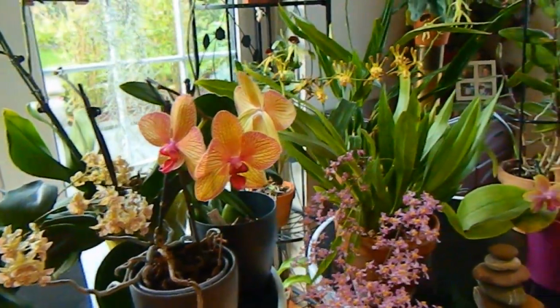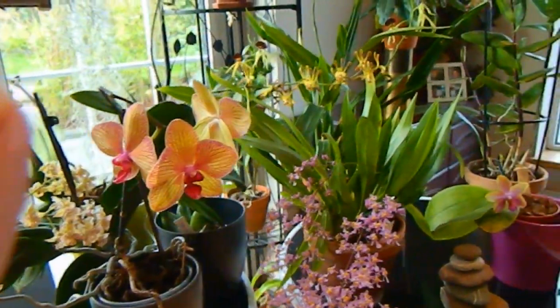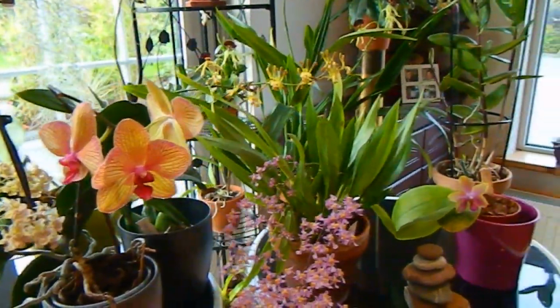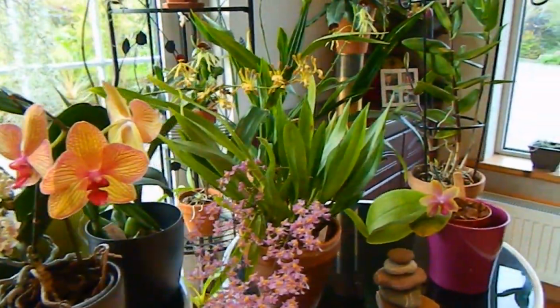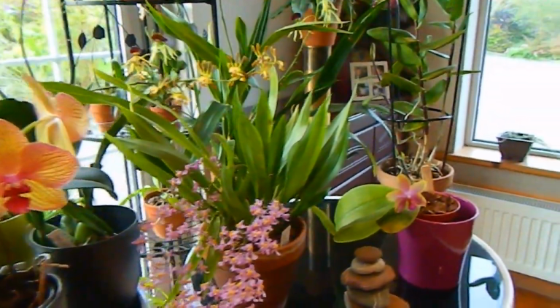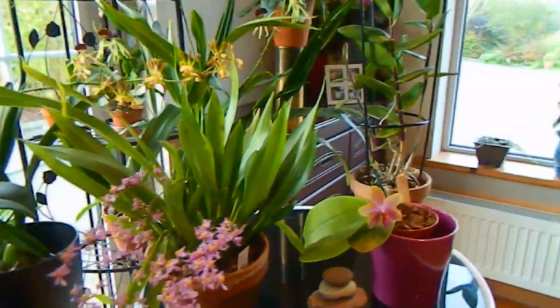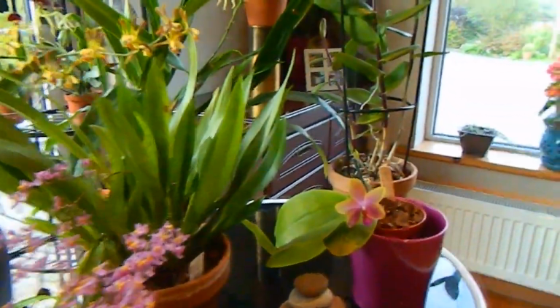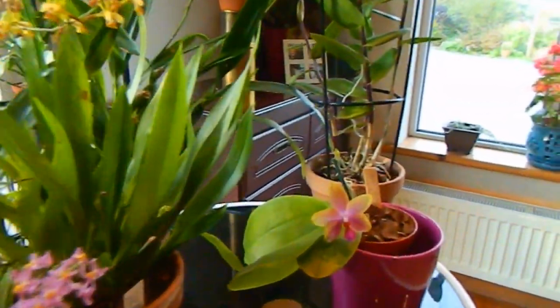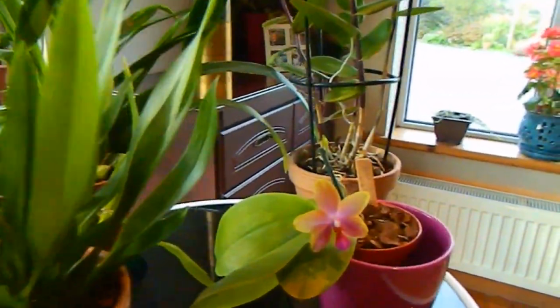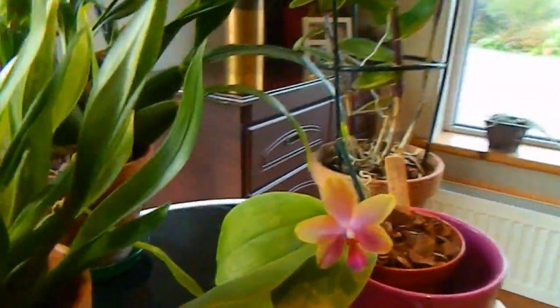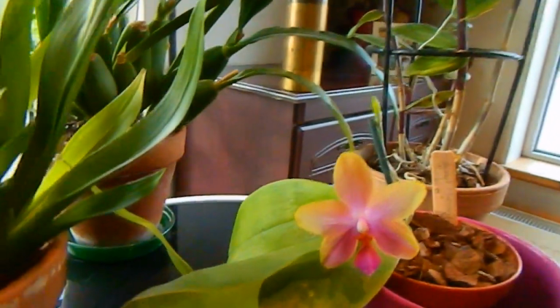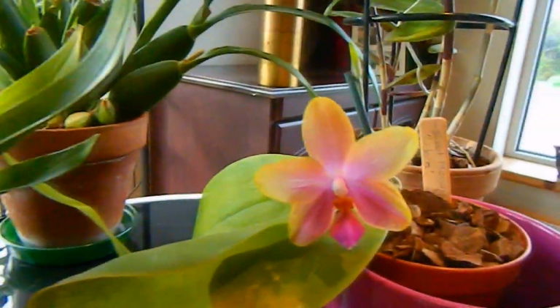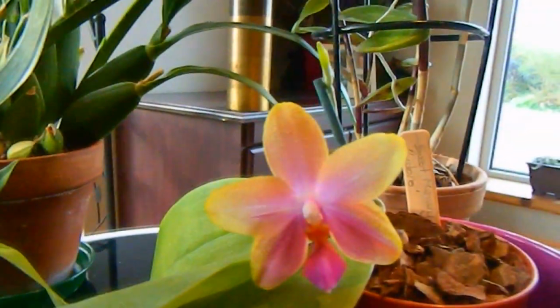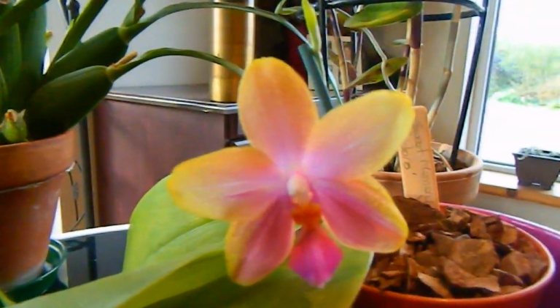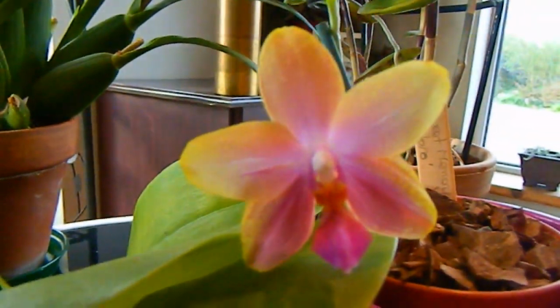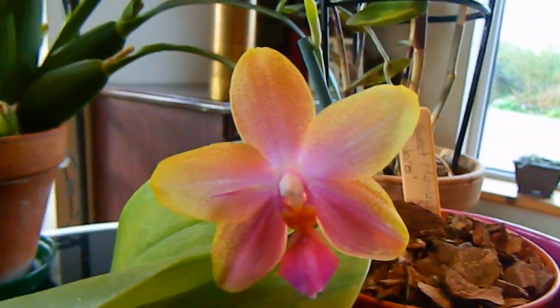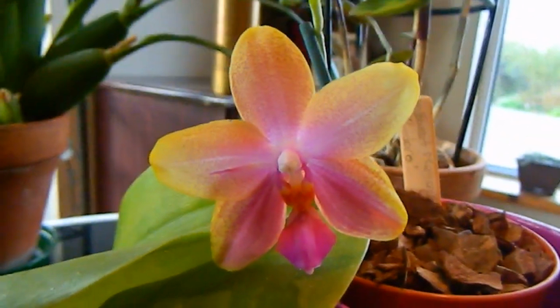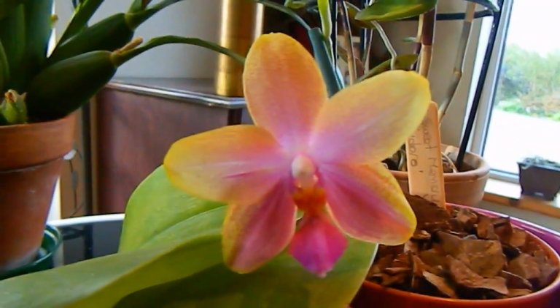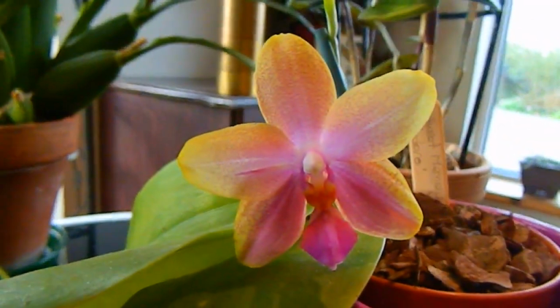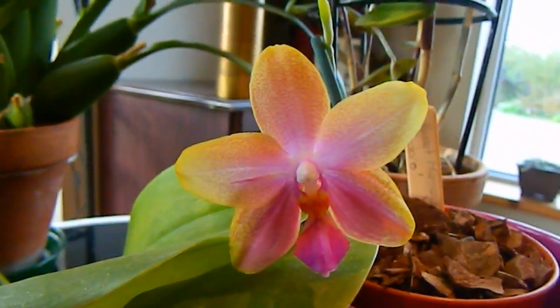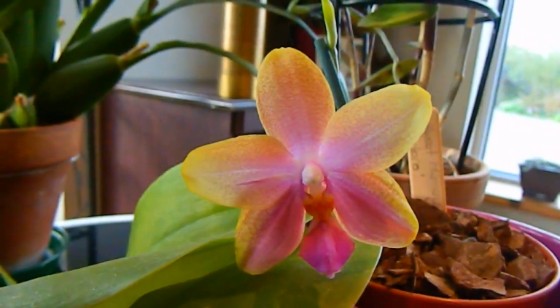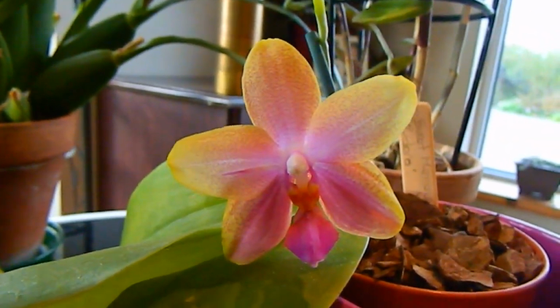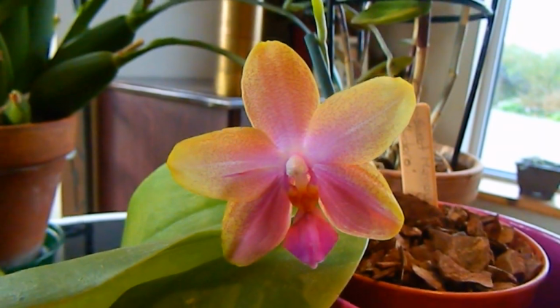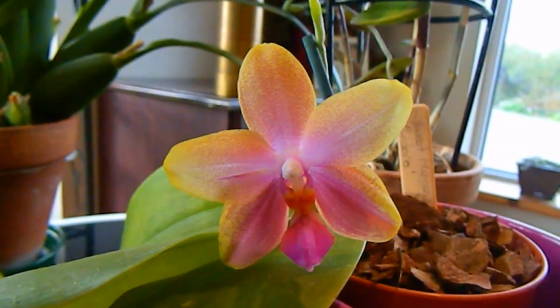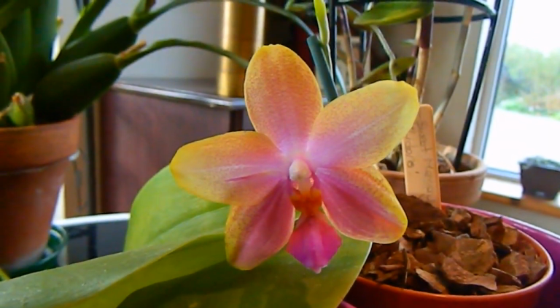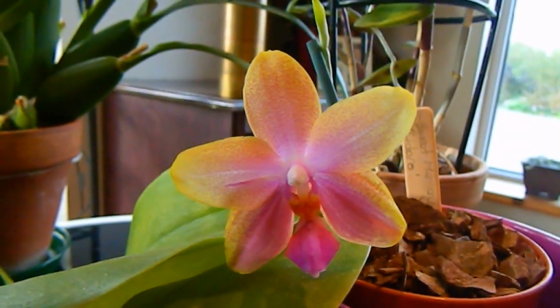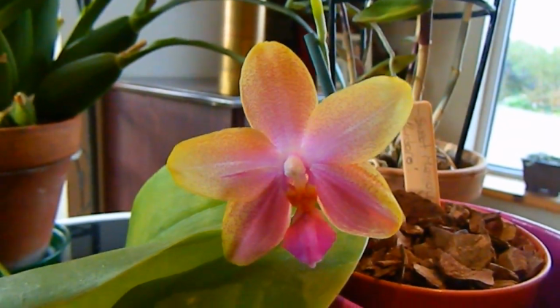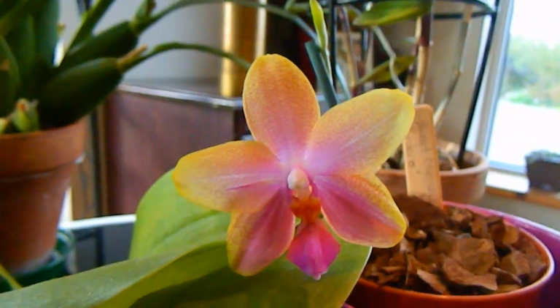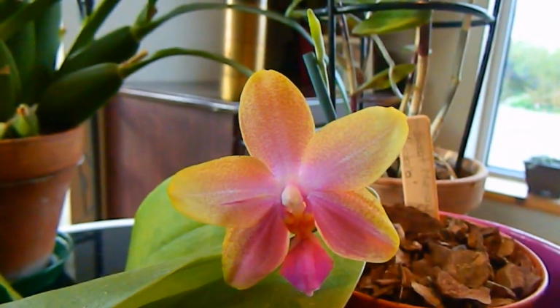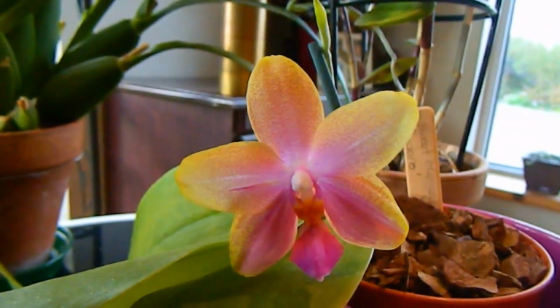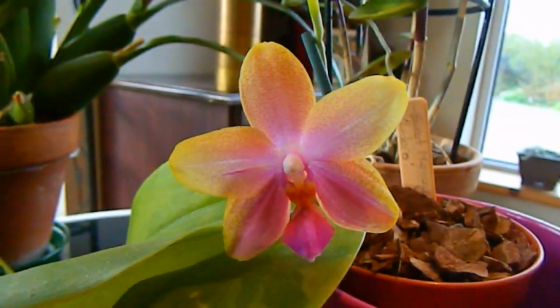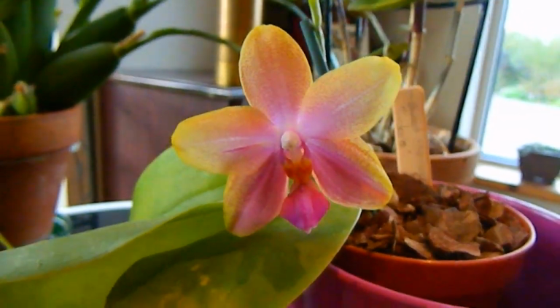Moving over to this table here, you can see the fancier Phalaenopsis — Sweet Memory Leodora. Still has her flower looking very good. Still smells like damp lemons, but we'll forgive her.